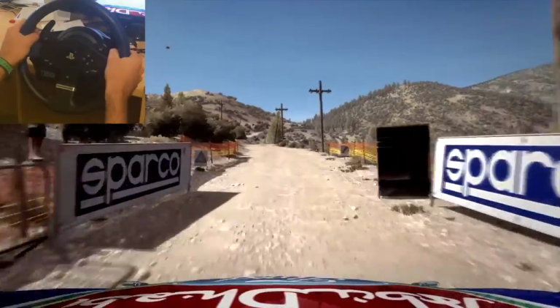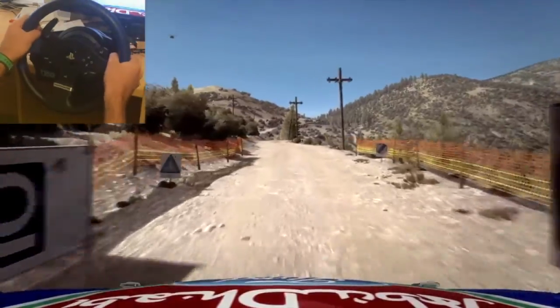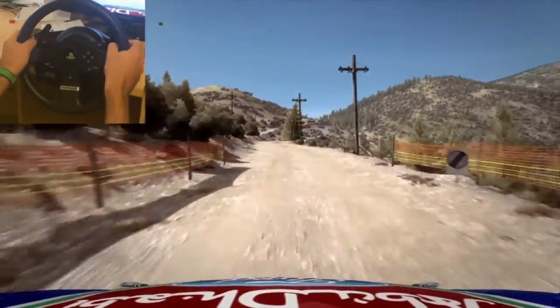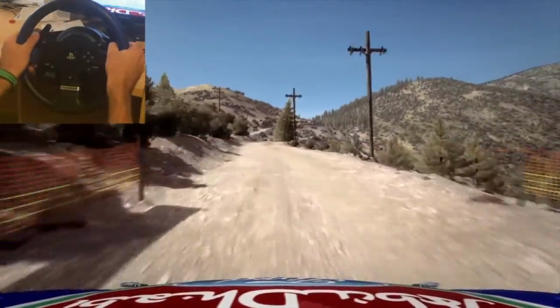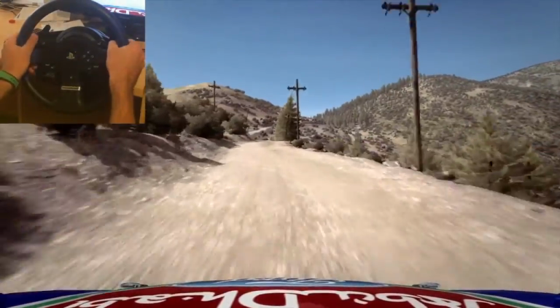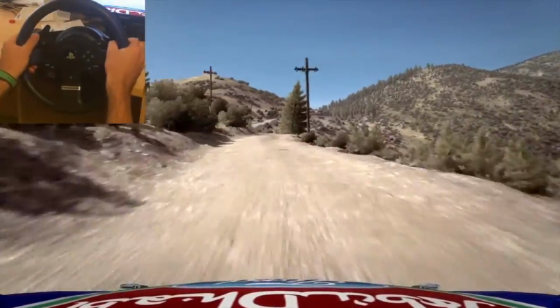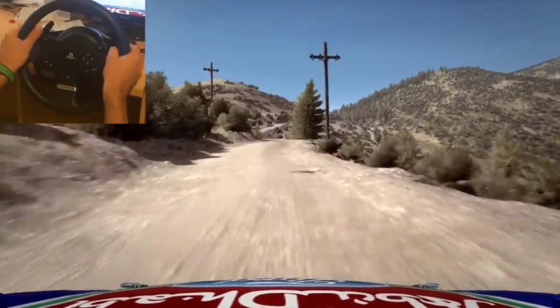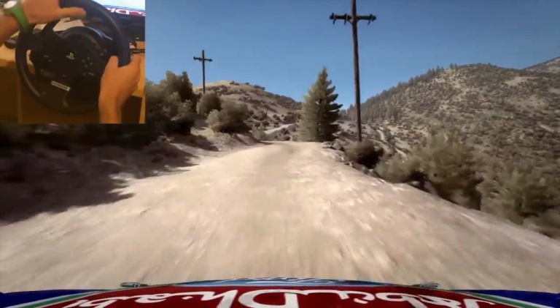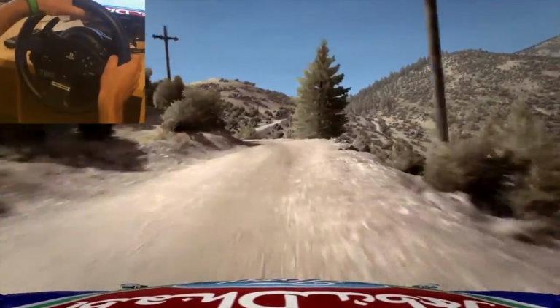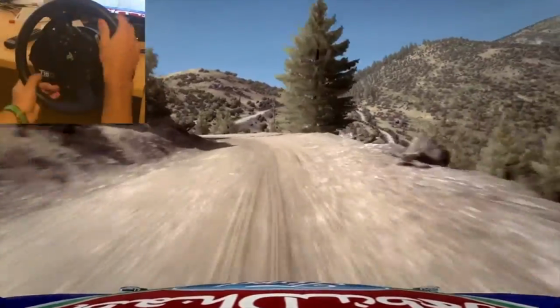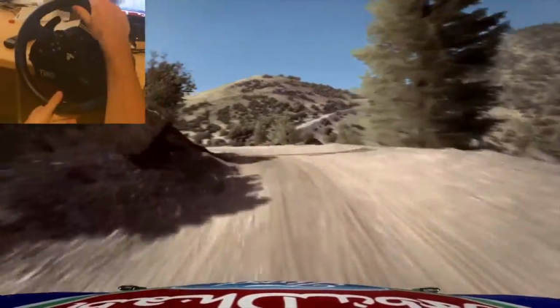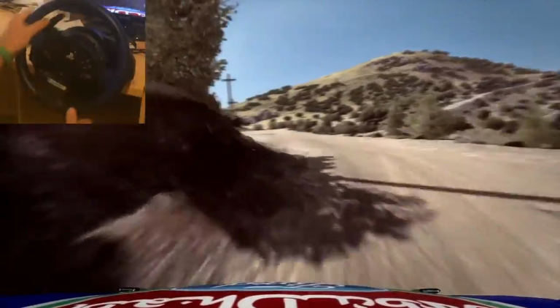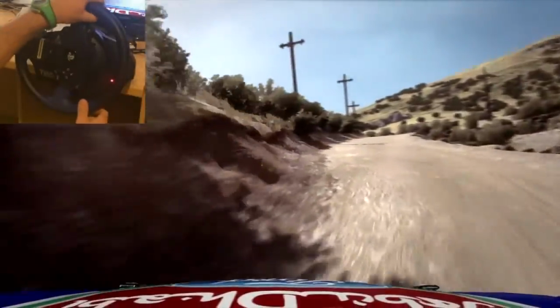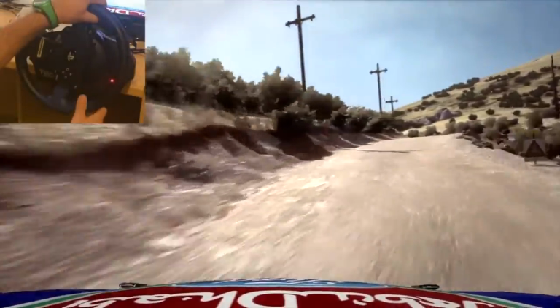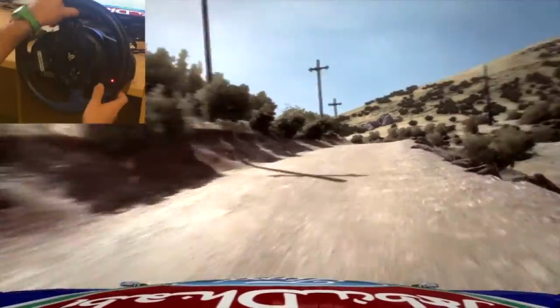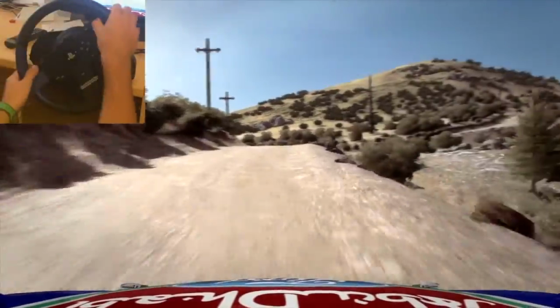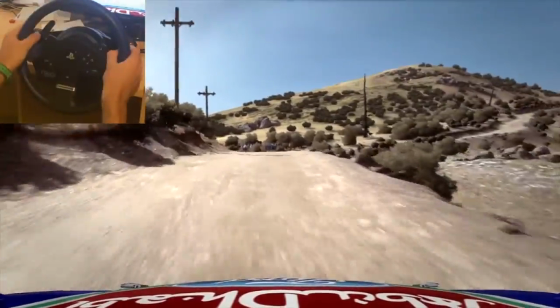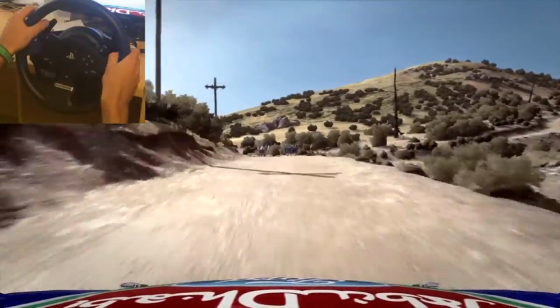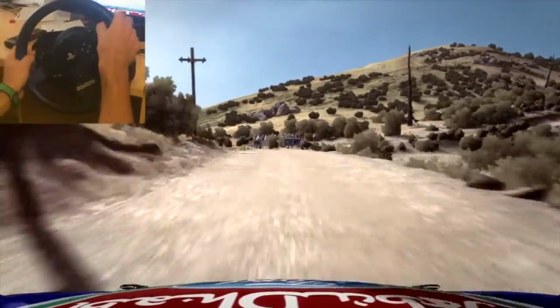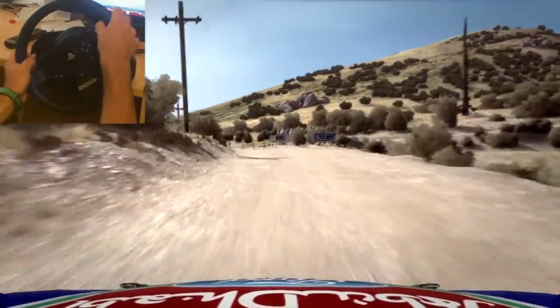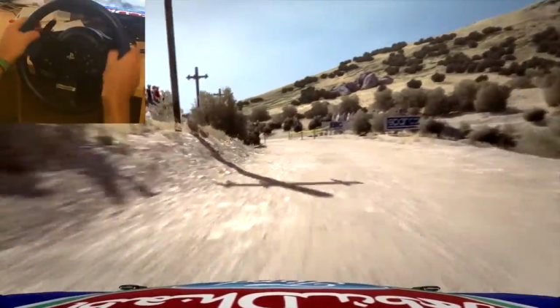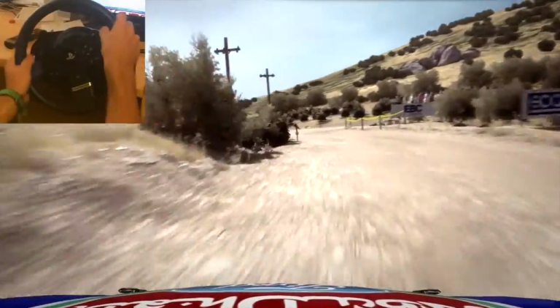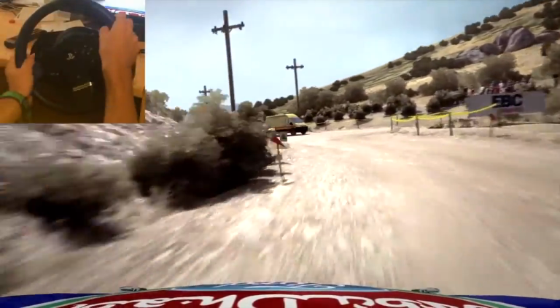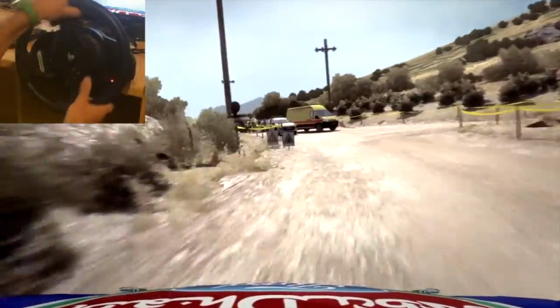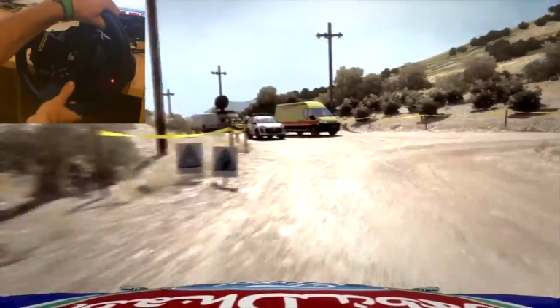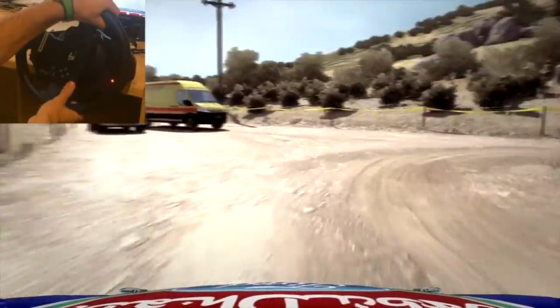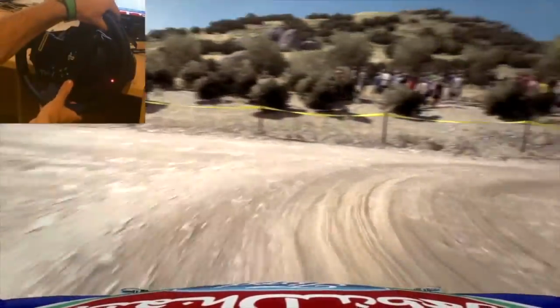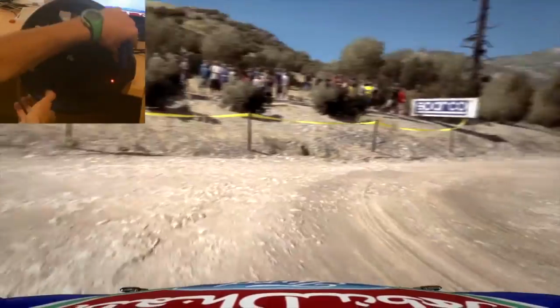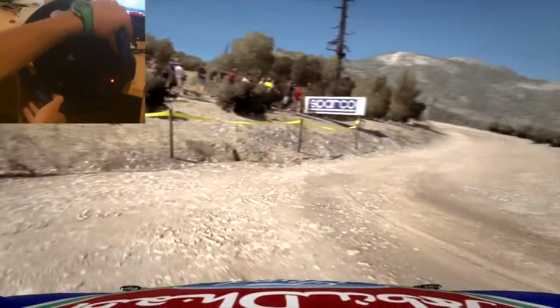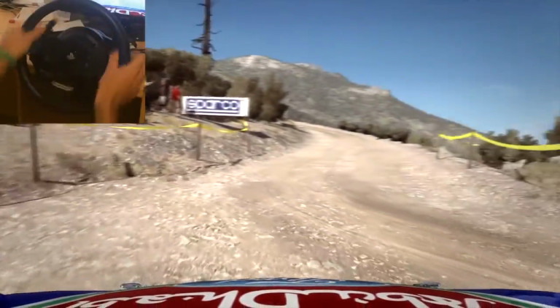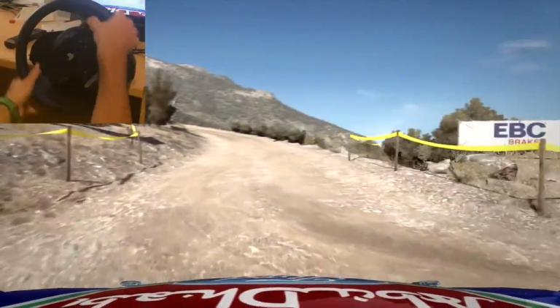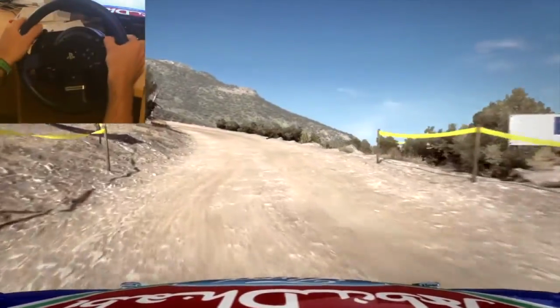60, left 3, 60, left 6, into hairpin right, into left 3 long, 100.